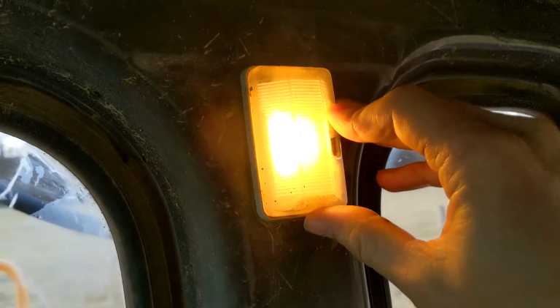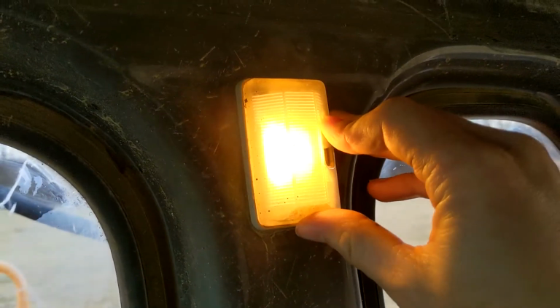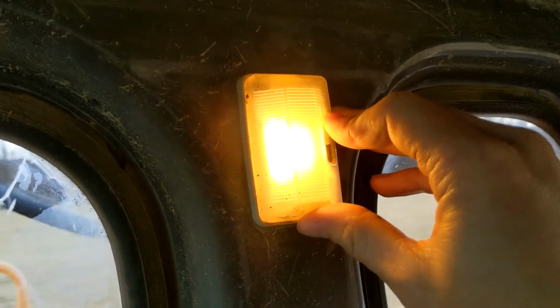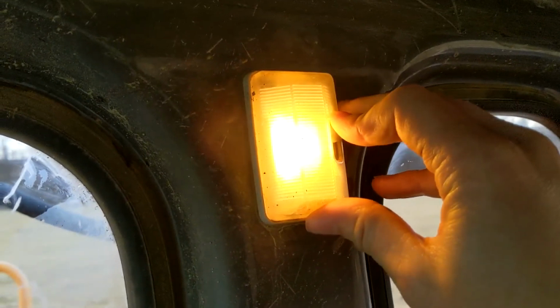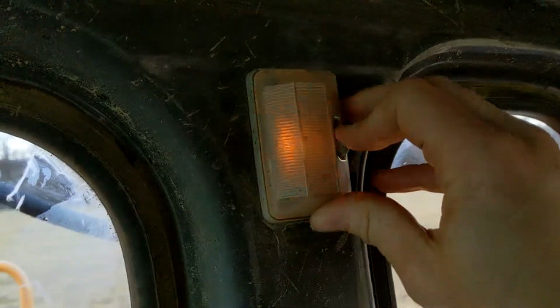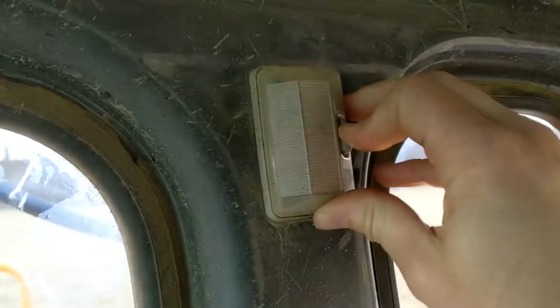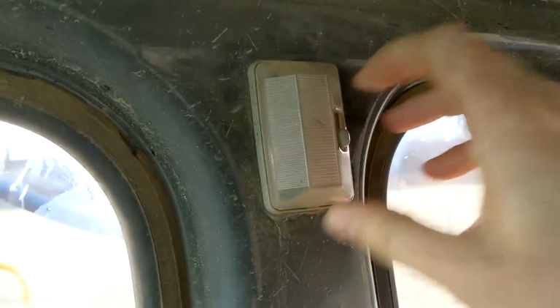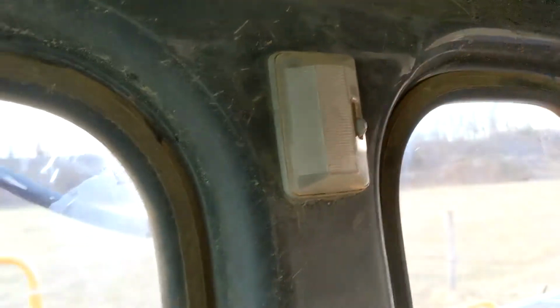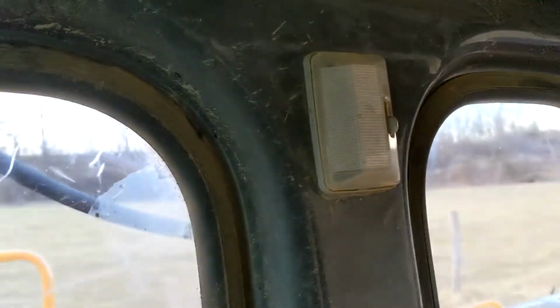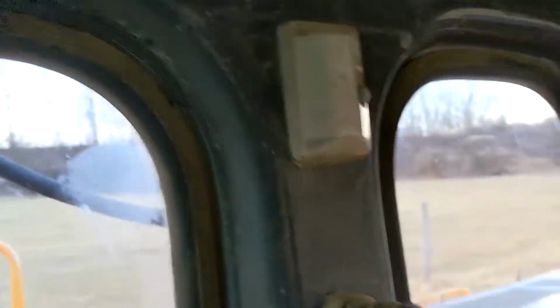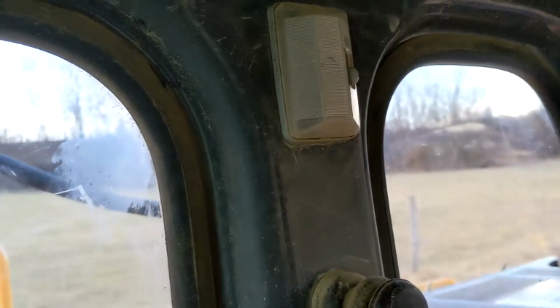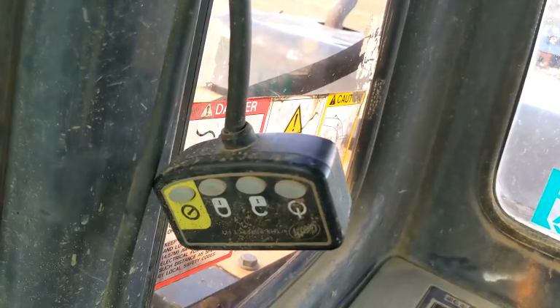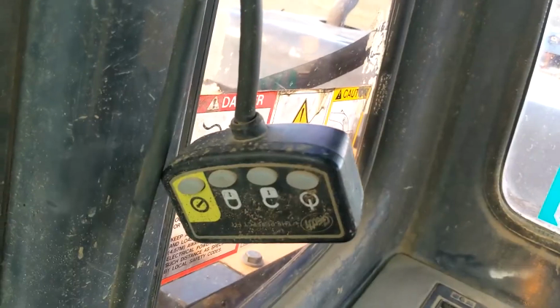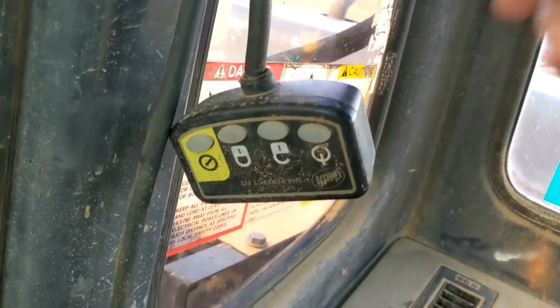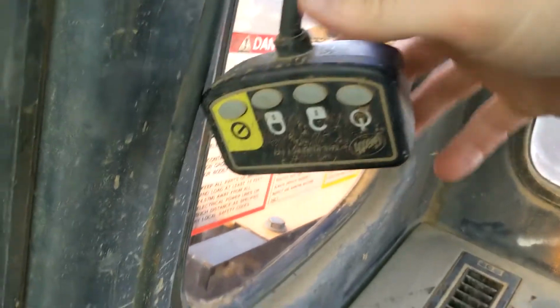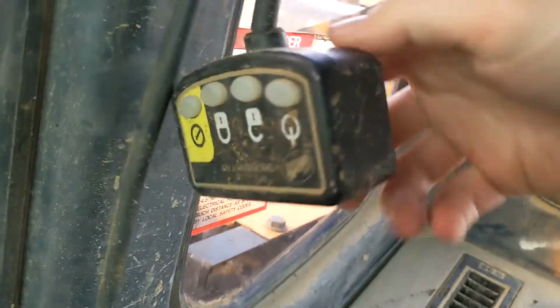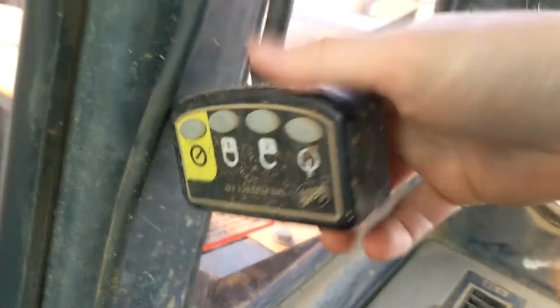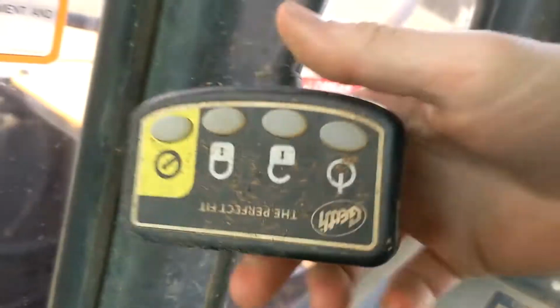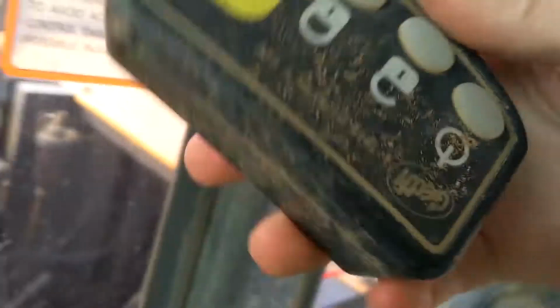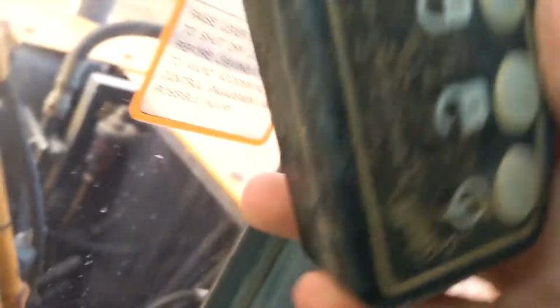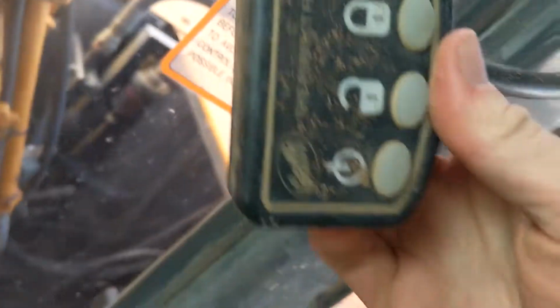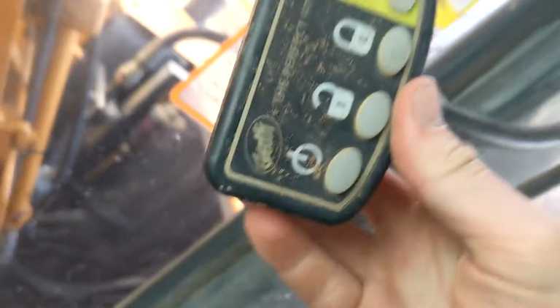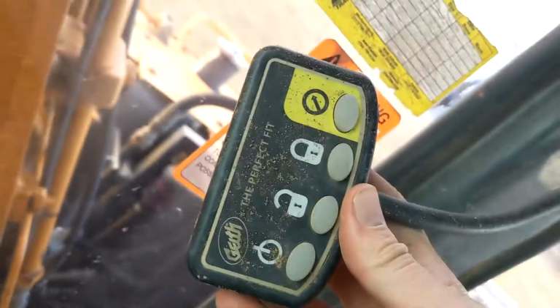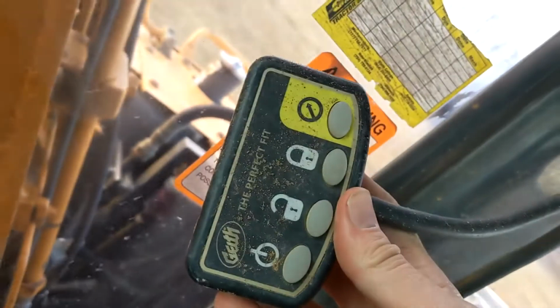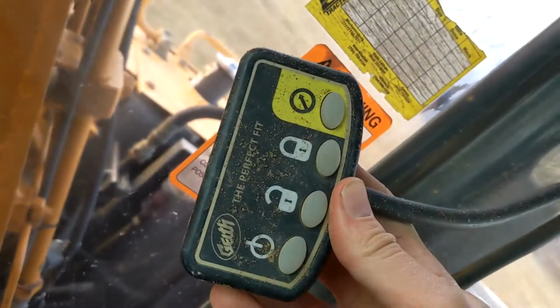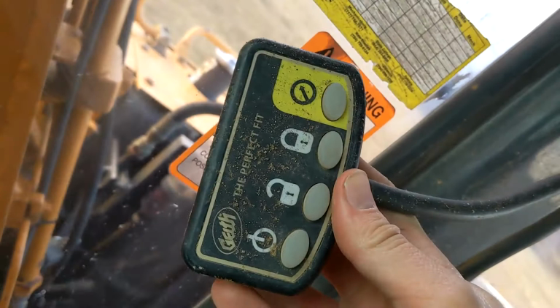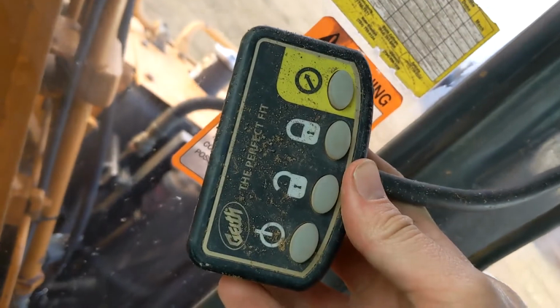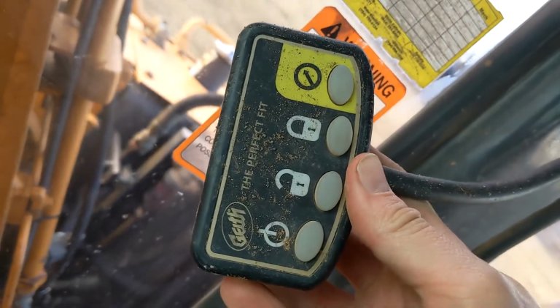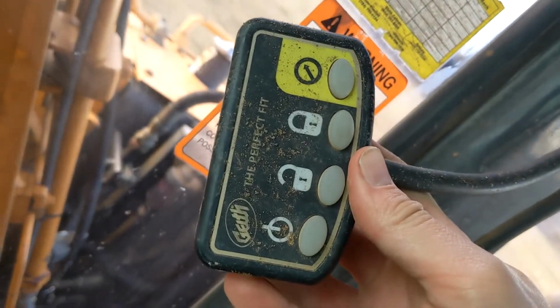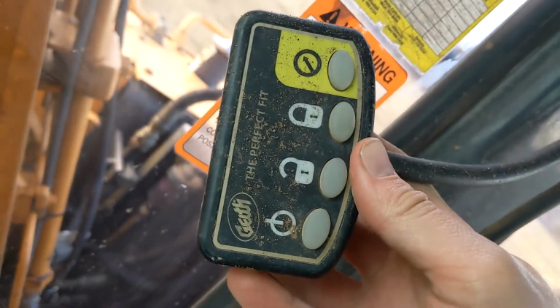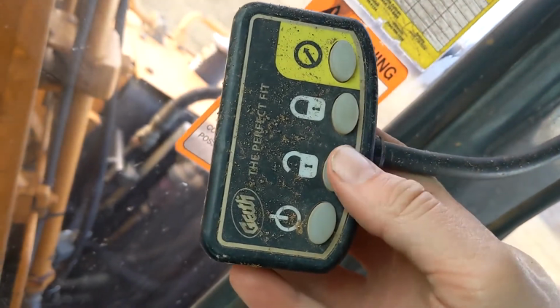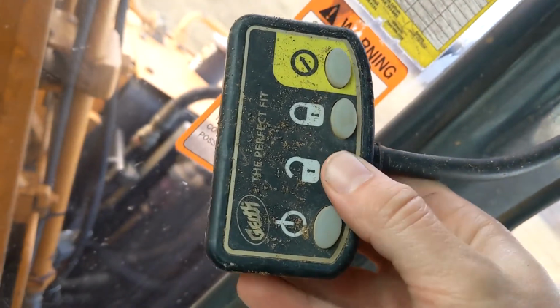The interior light works. This is for your hydraulic coupler — this is the controller, and it does work.